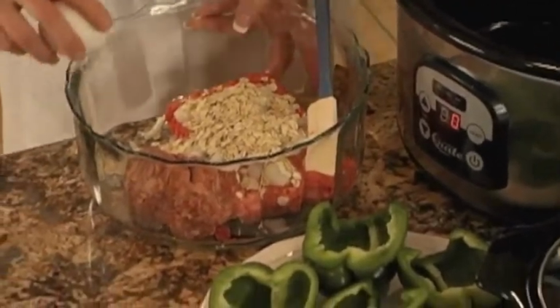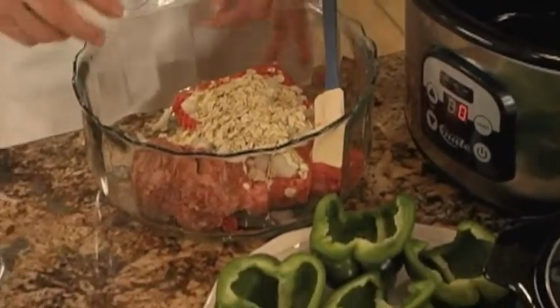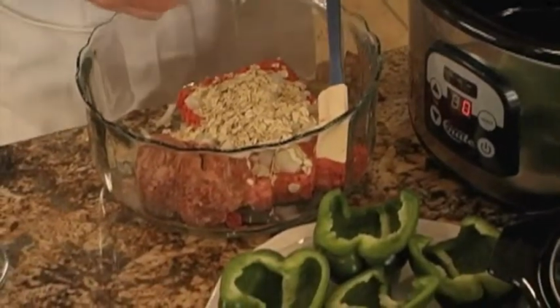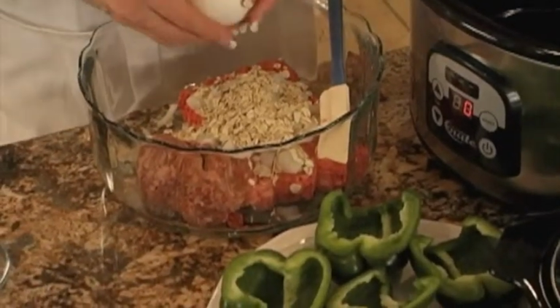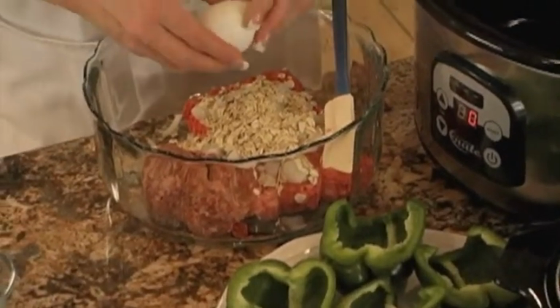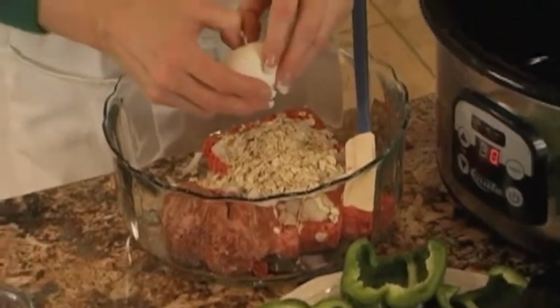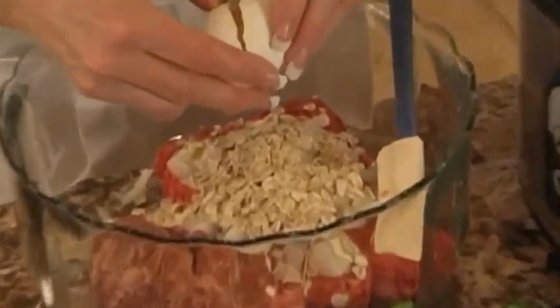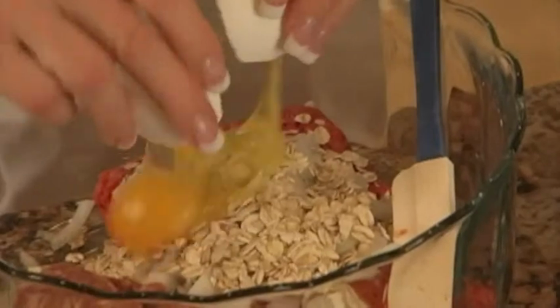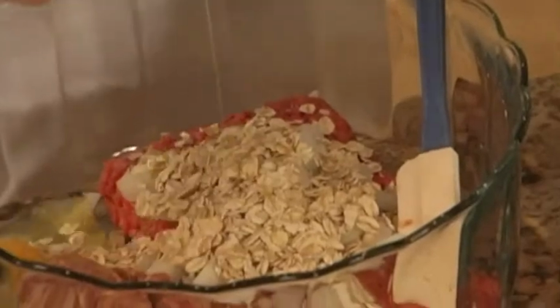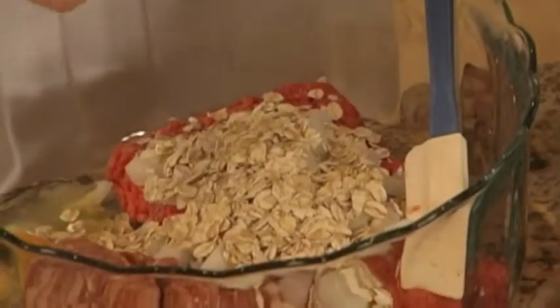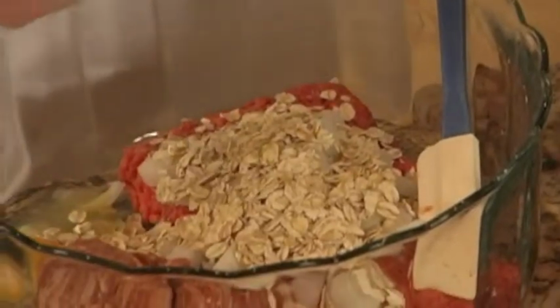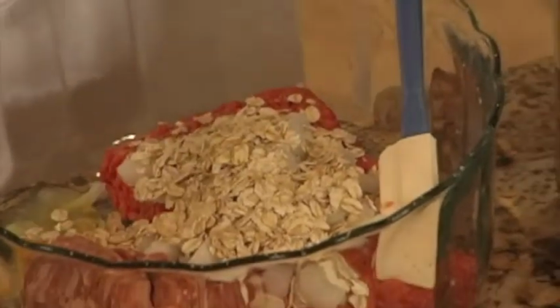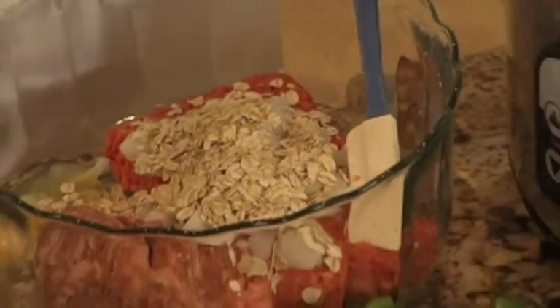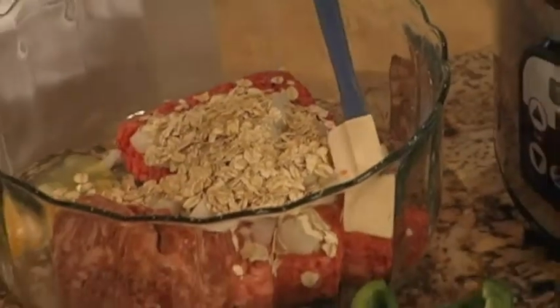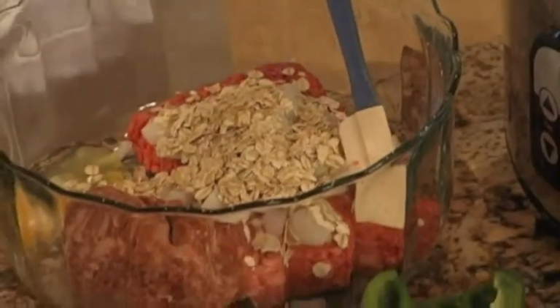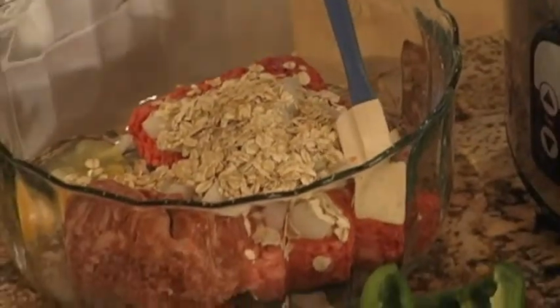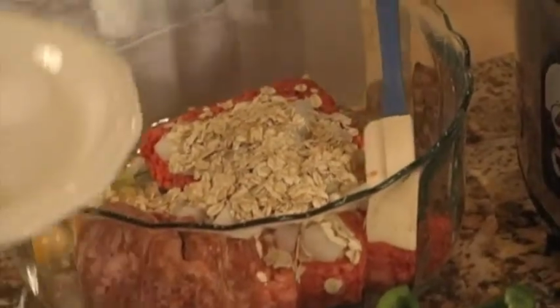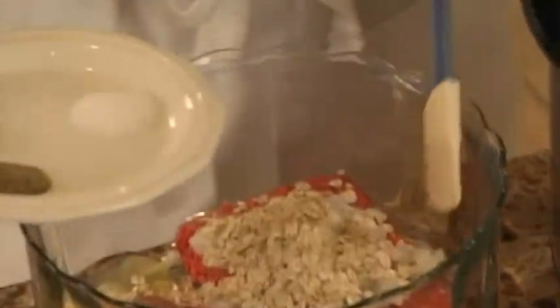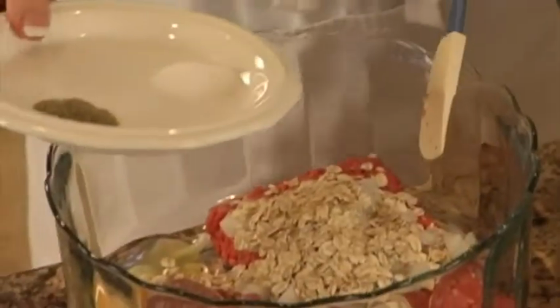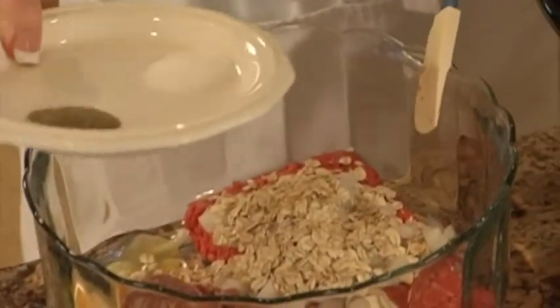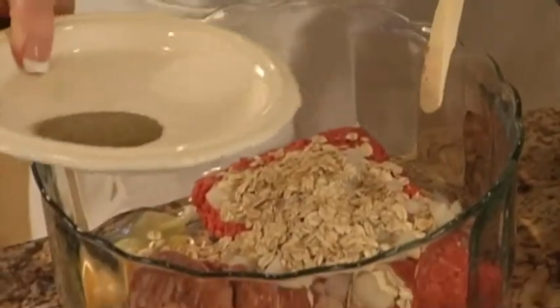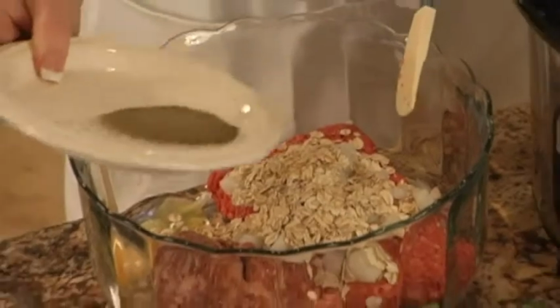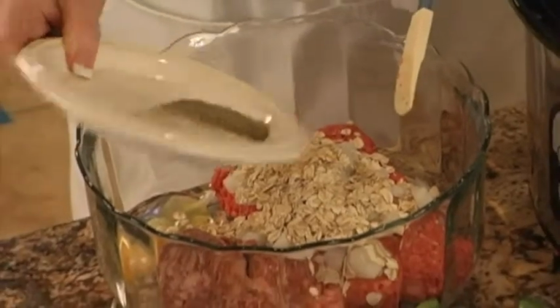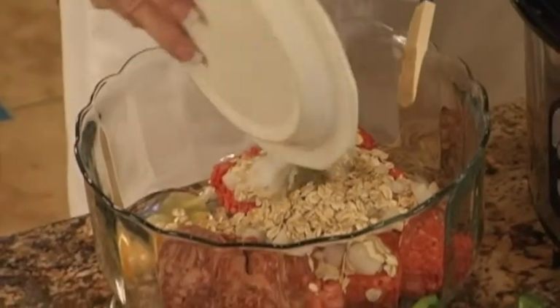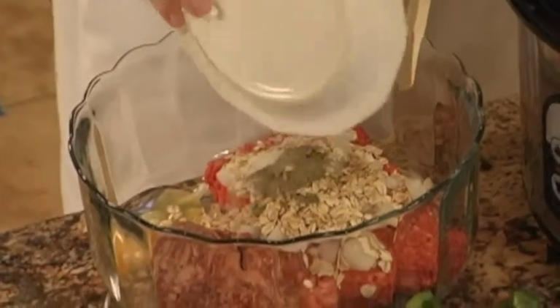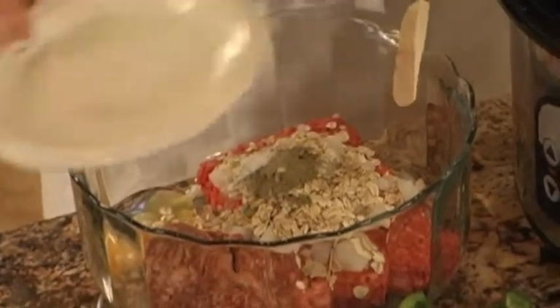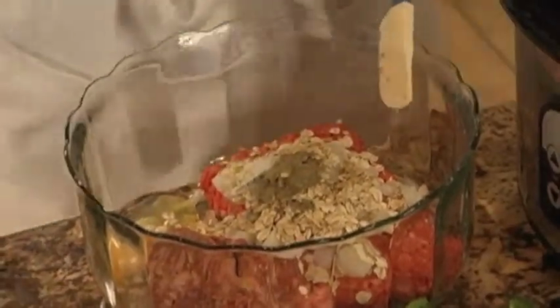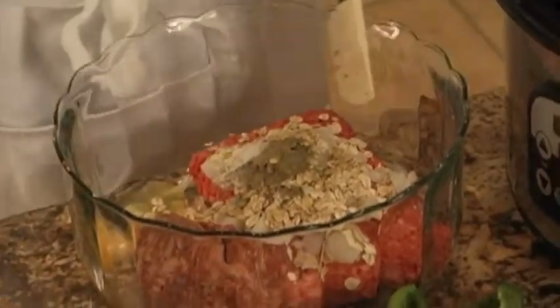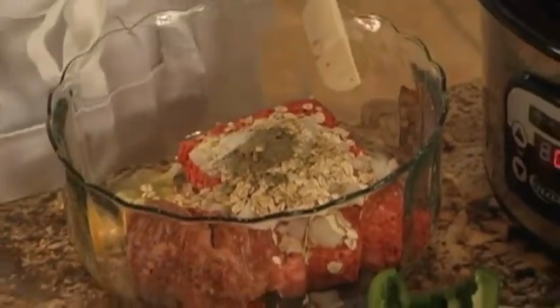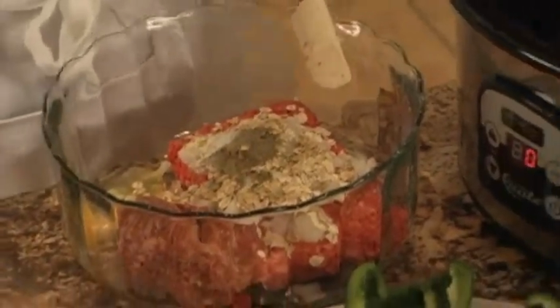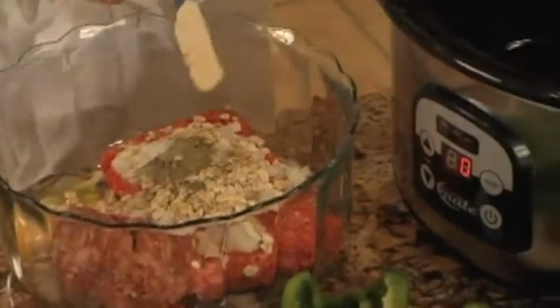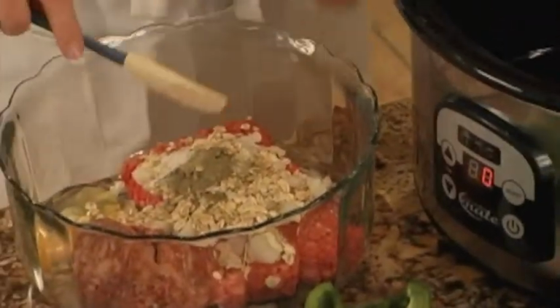One large egg, half a teaspoon of pepper, one teaspoon of salt, and combine.